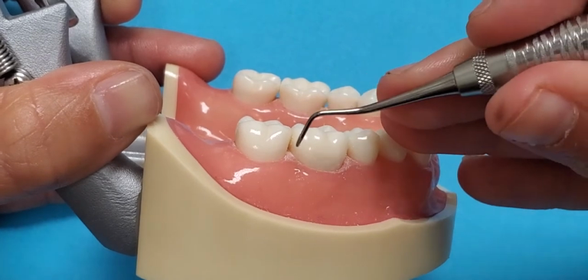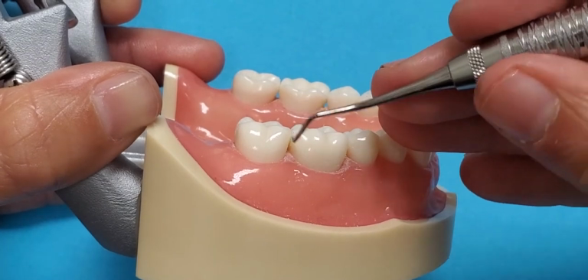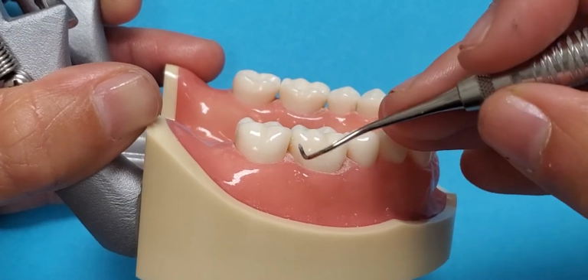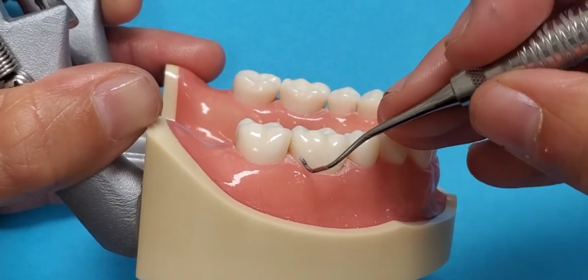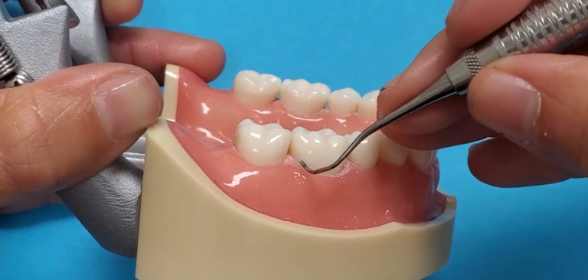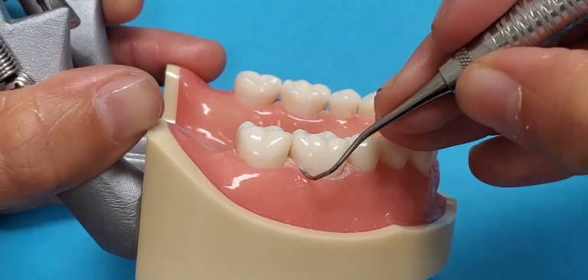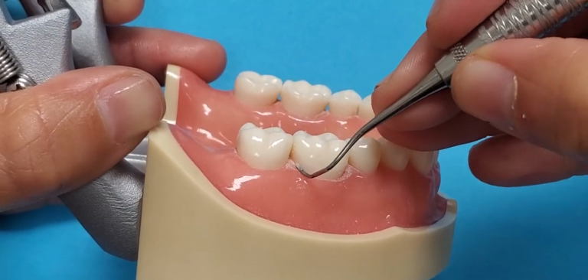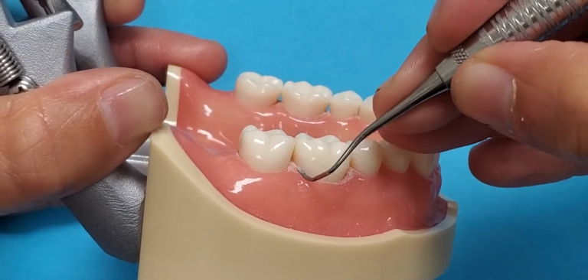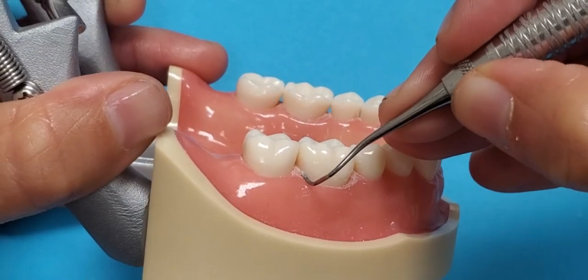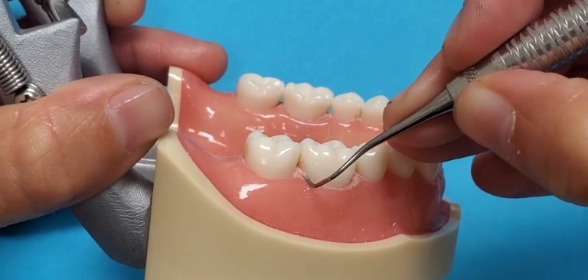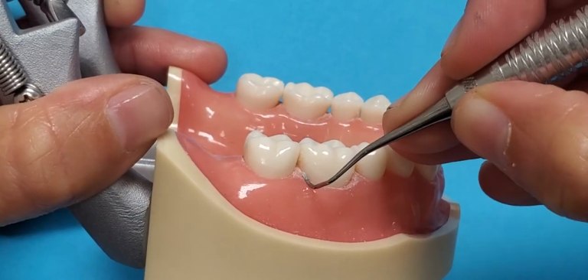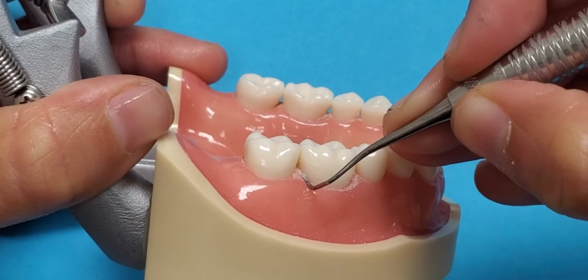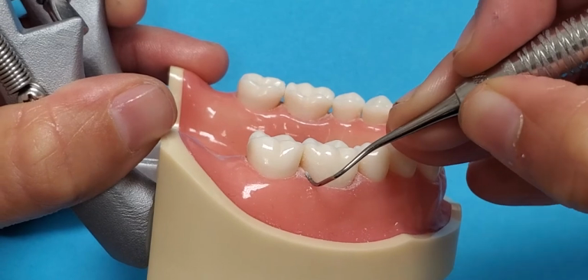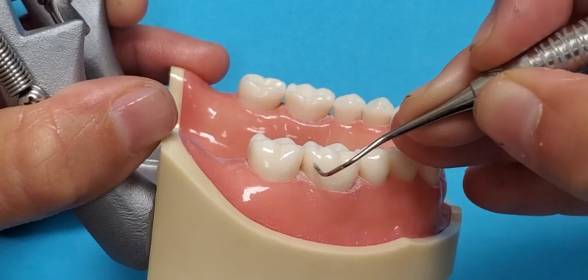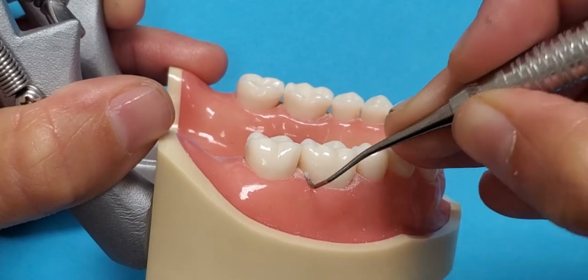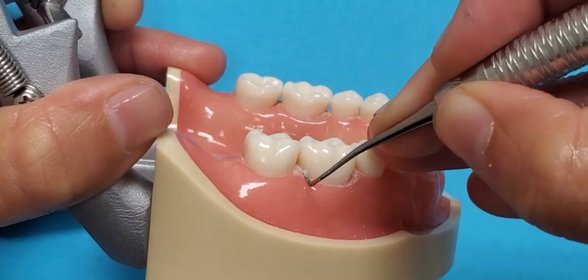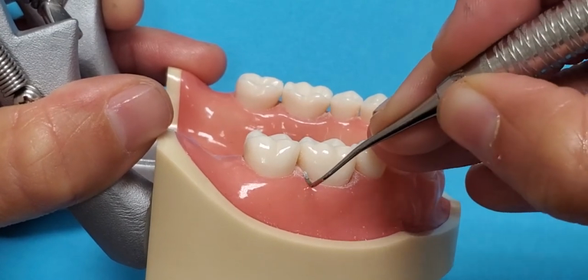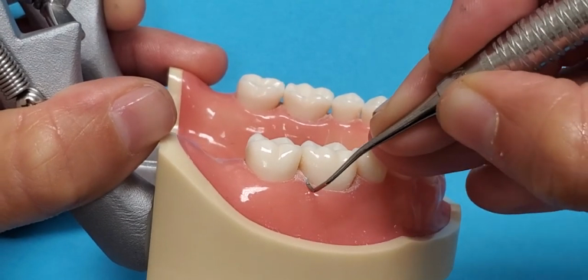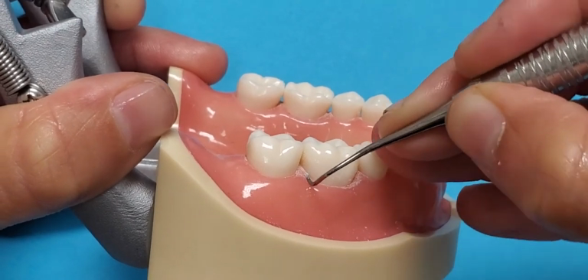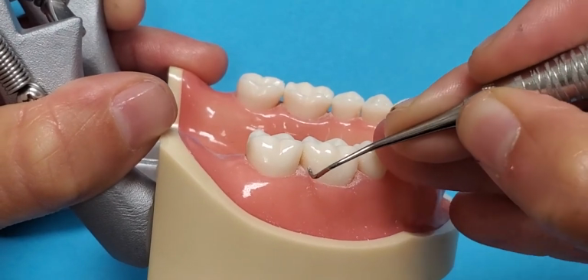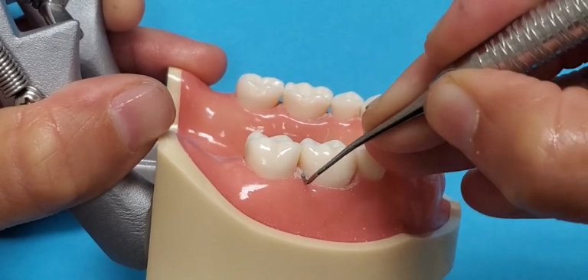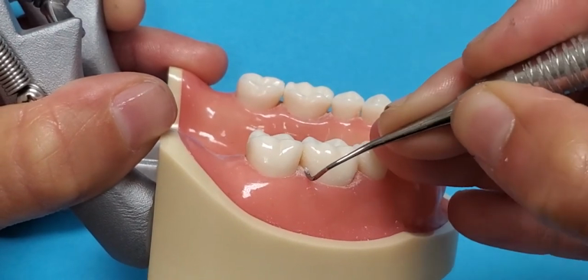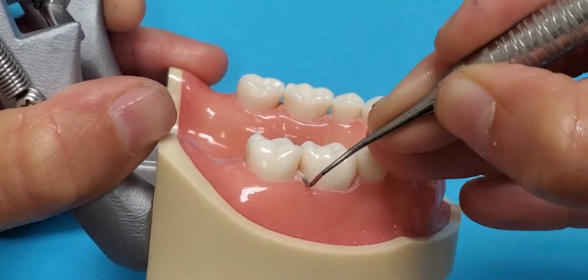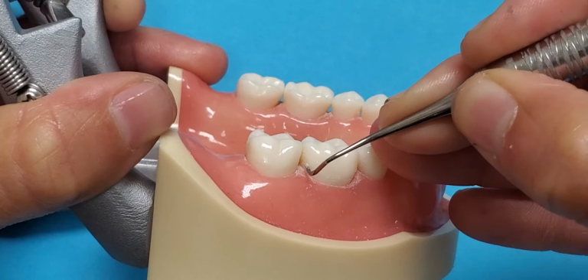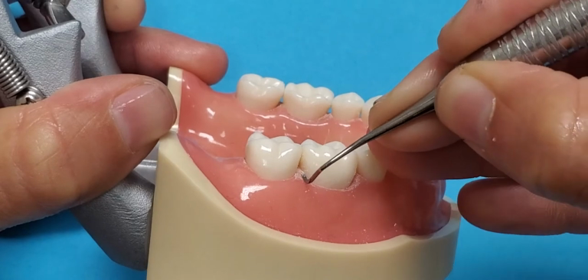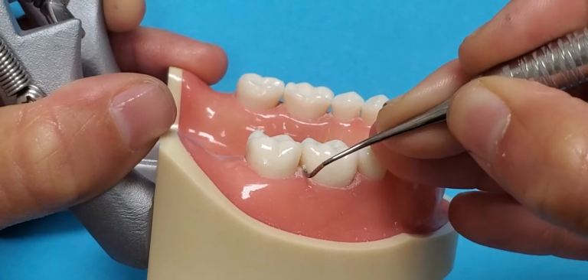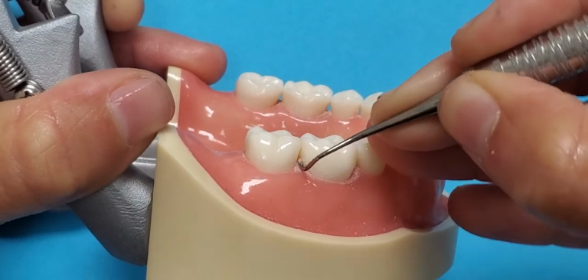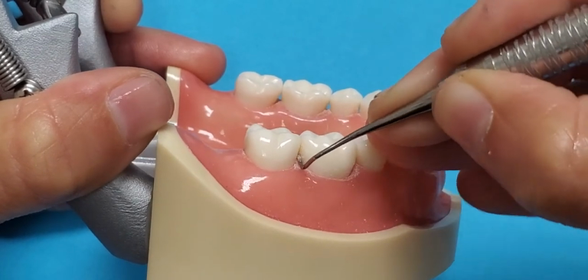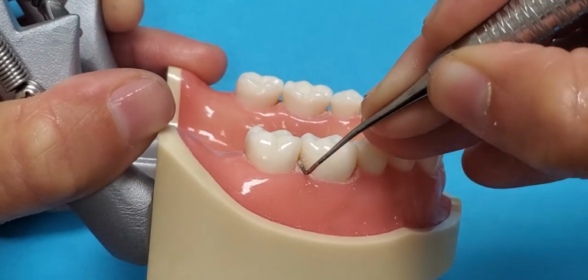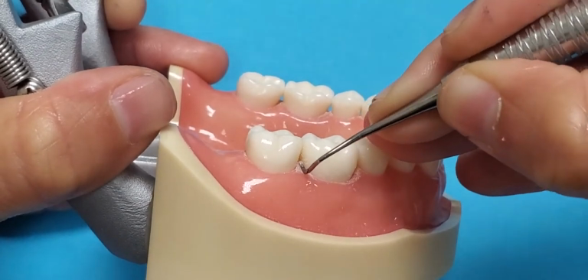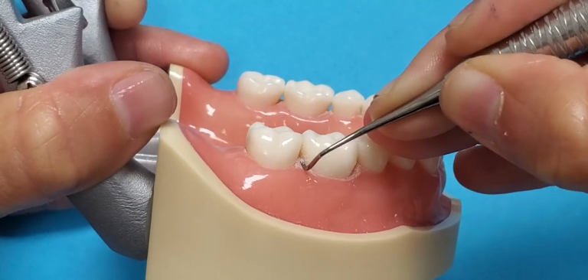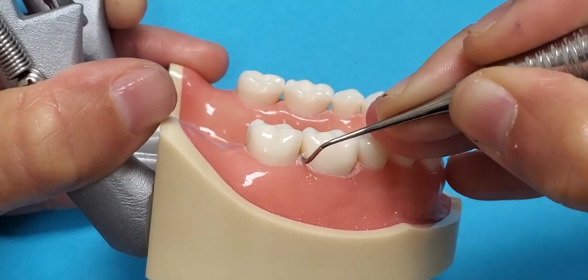You're going to have your insertion point at the distal line angle and fulcrum as close as you can. Wrist motion activation.